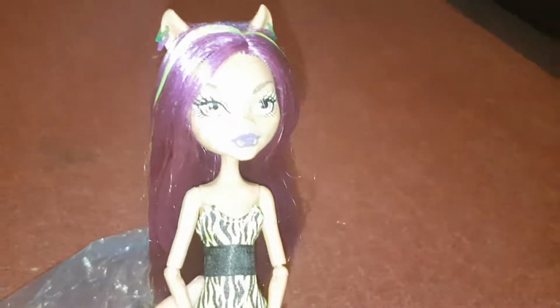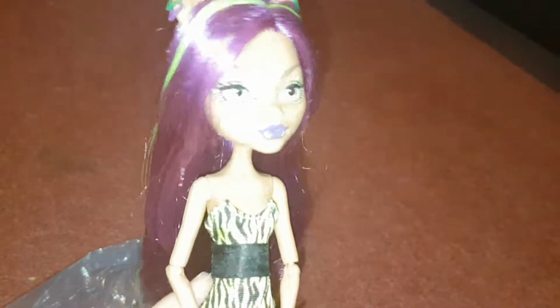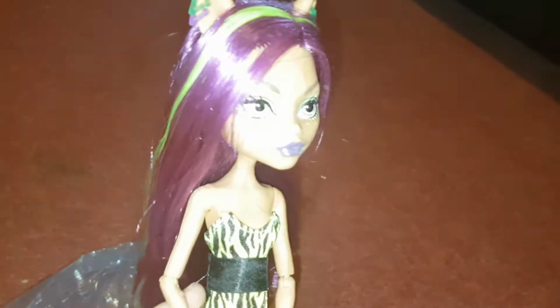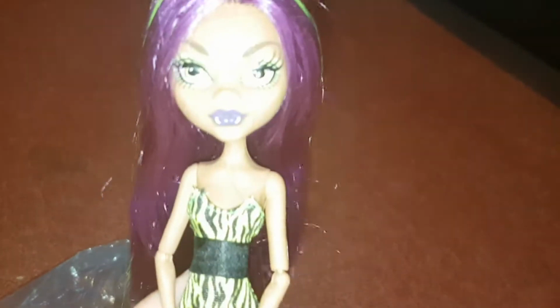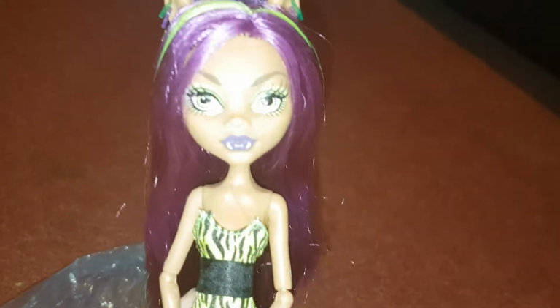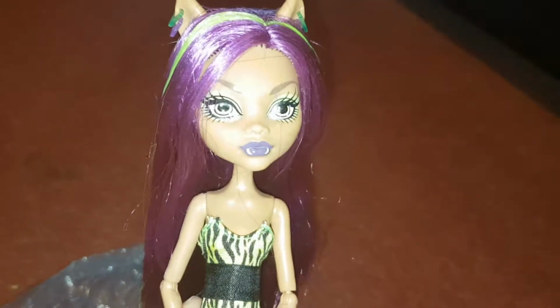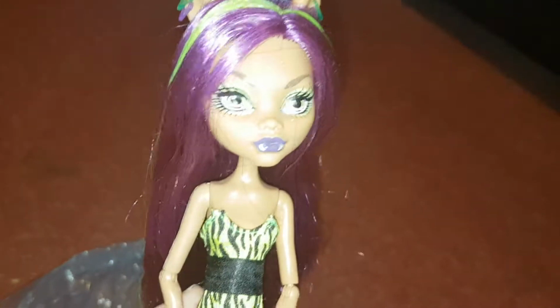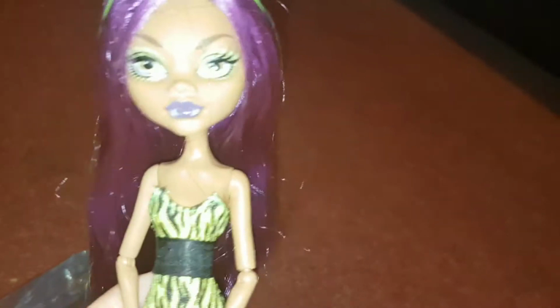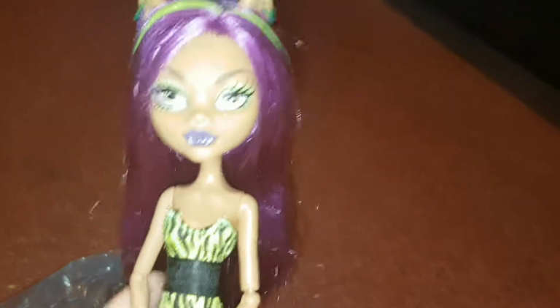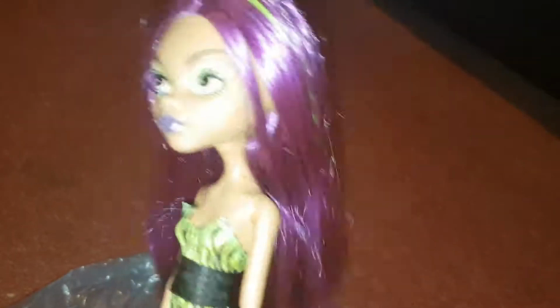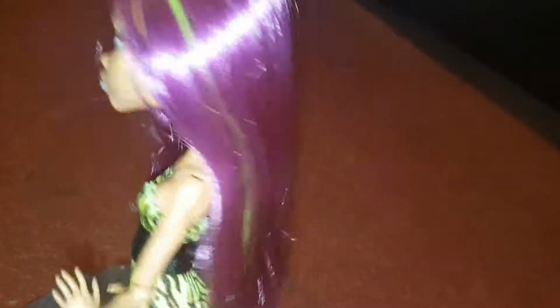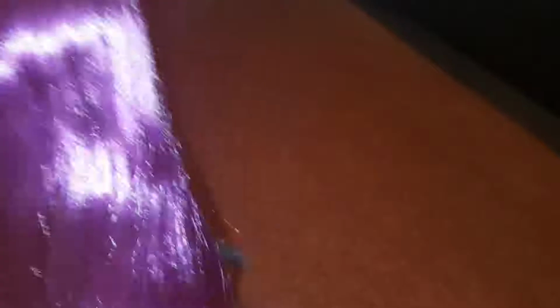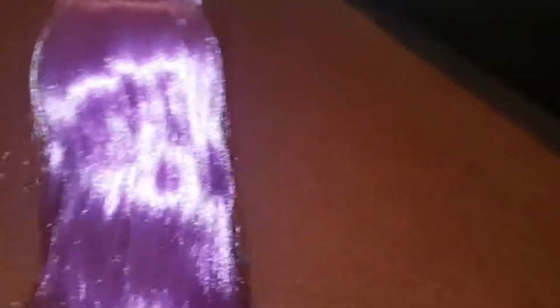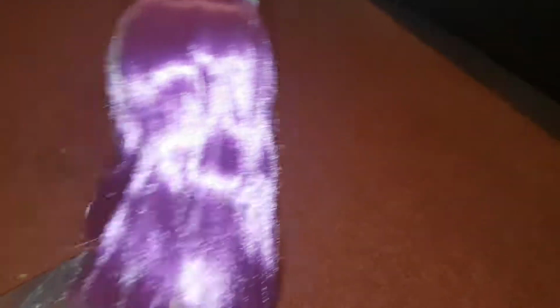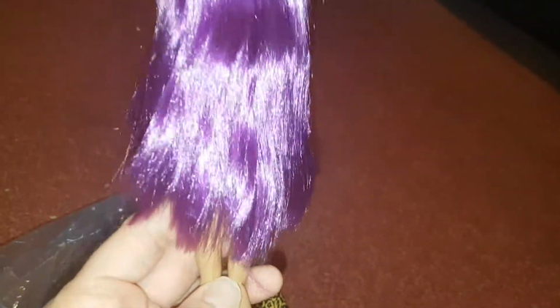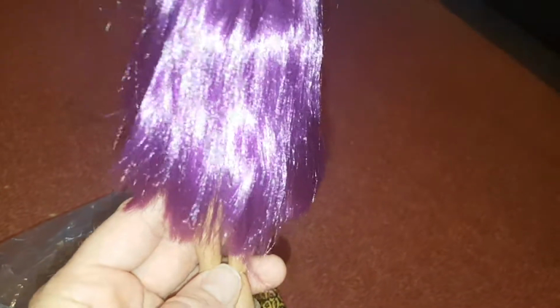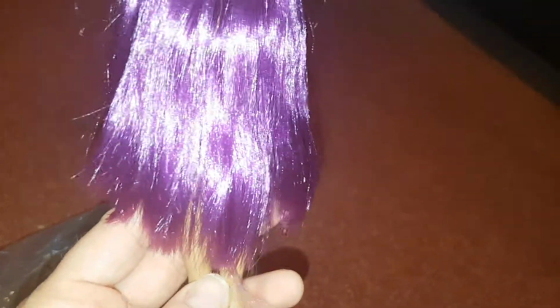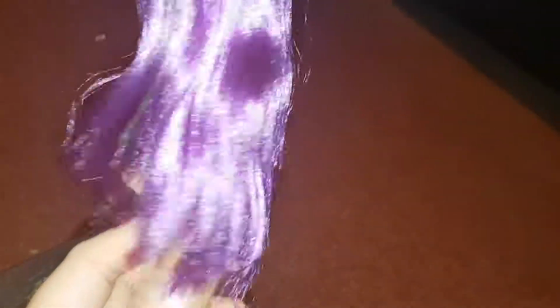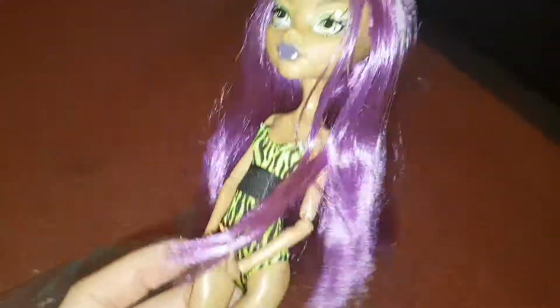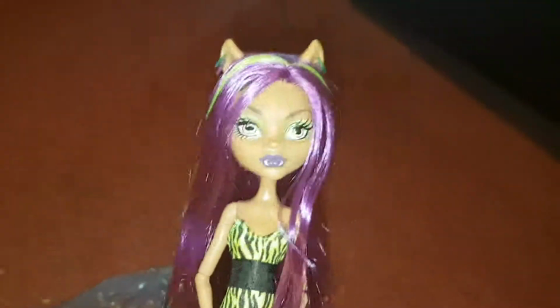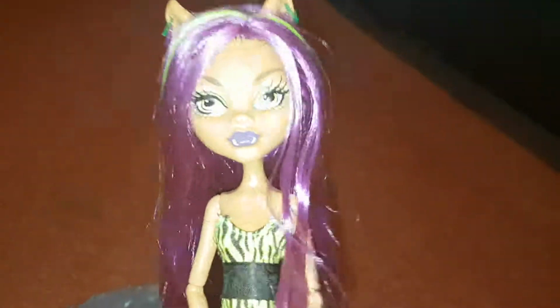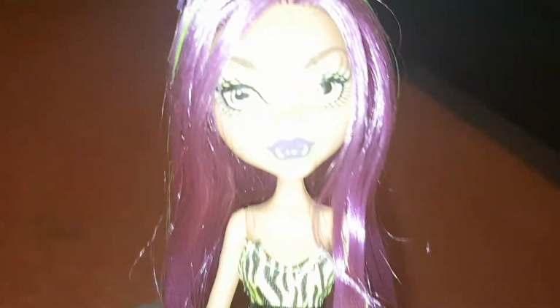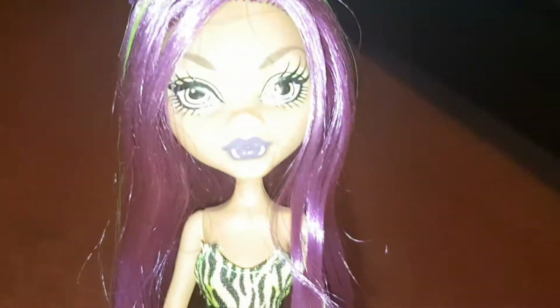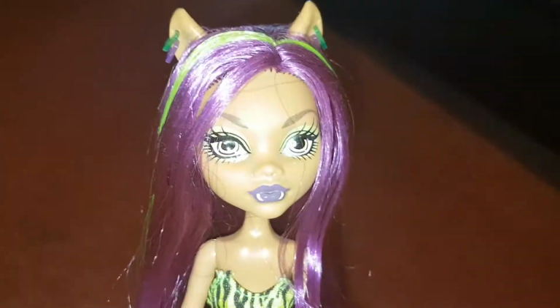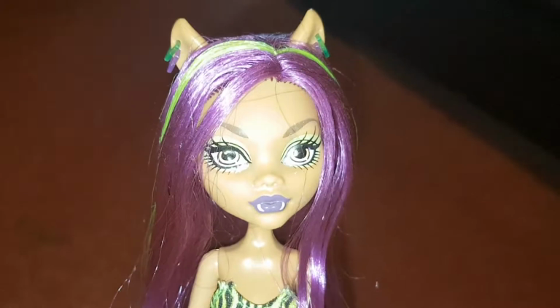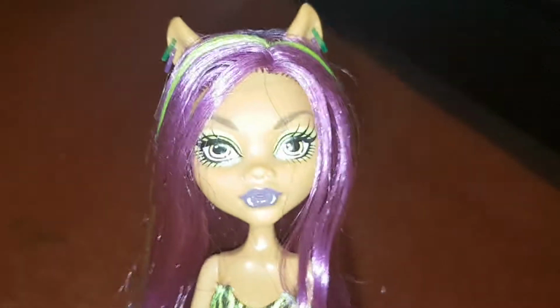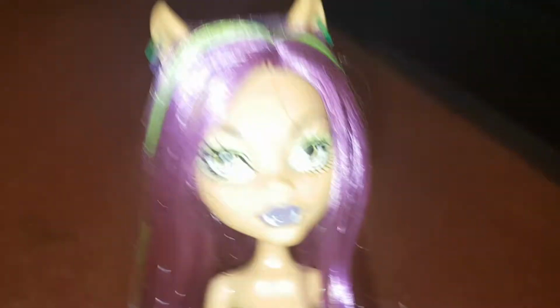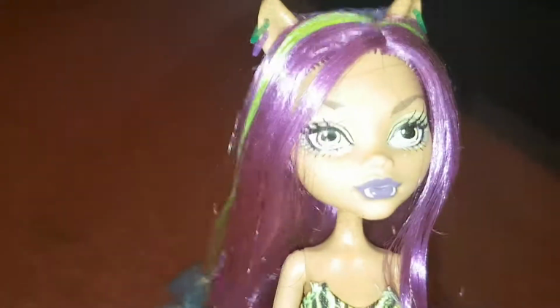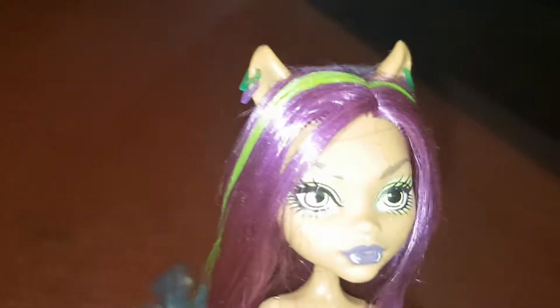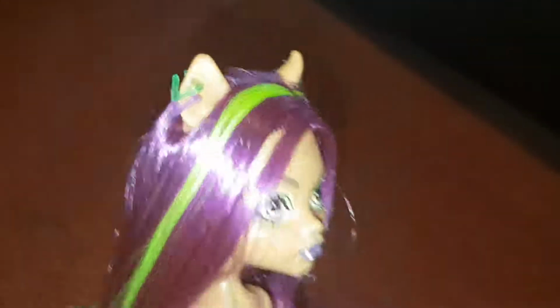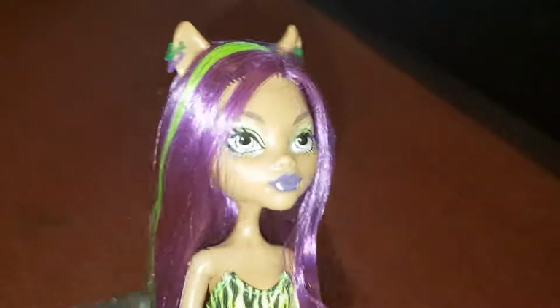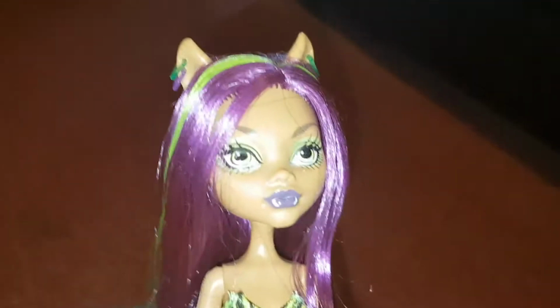Hello everyone, today I thought I'd show you my used doll that I got. I've been after this doll for so long — this is Skullshaw's Claudine. She is probably the most beautiful Claudine I've ever seen, she's so pretty.